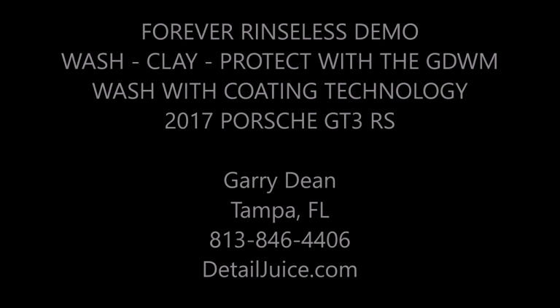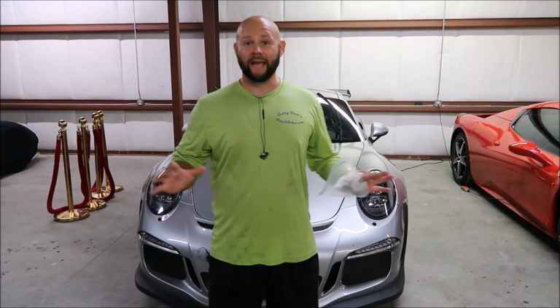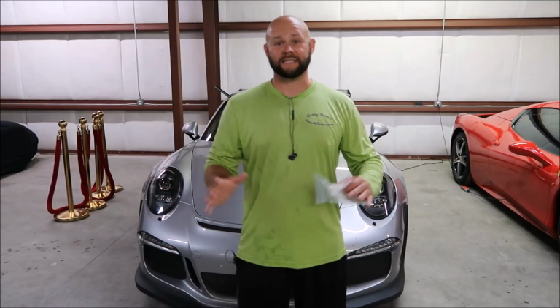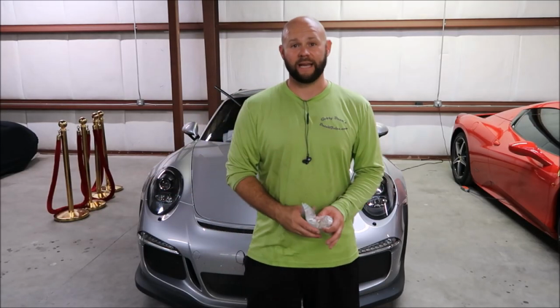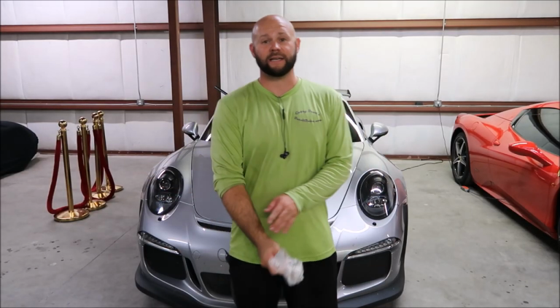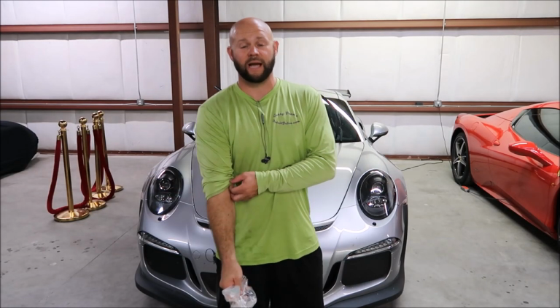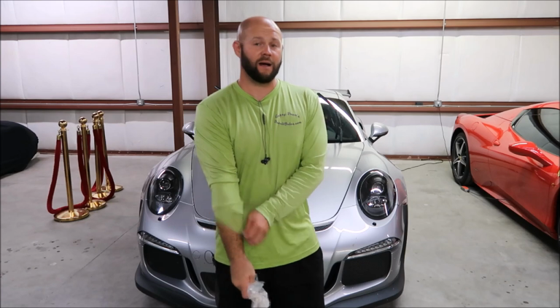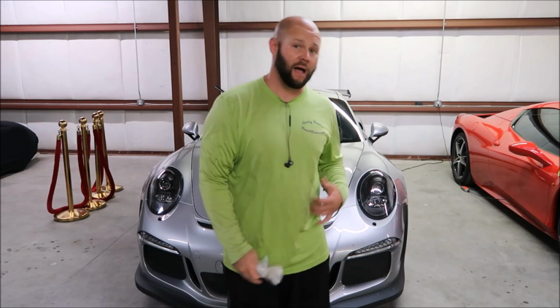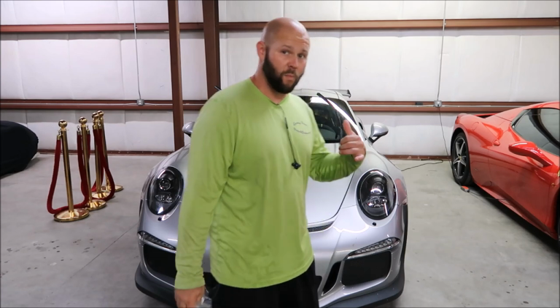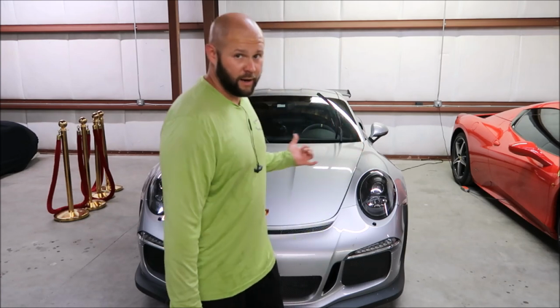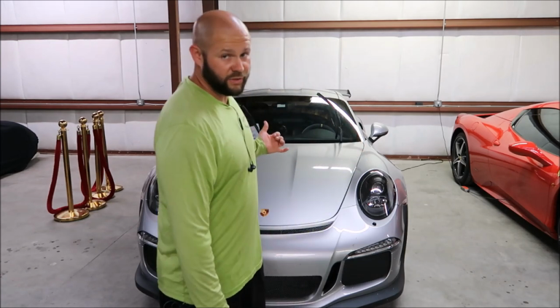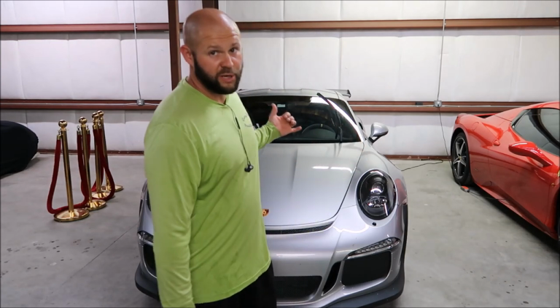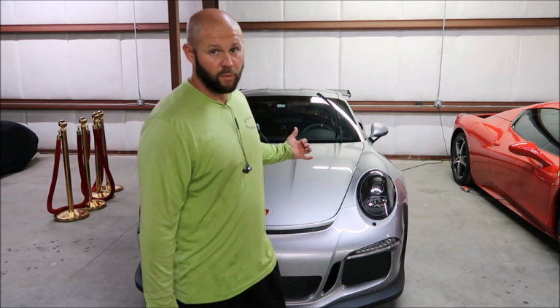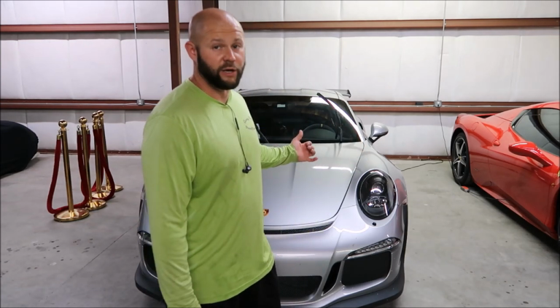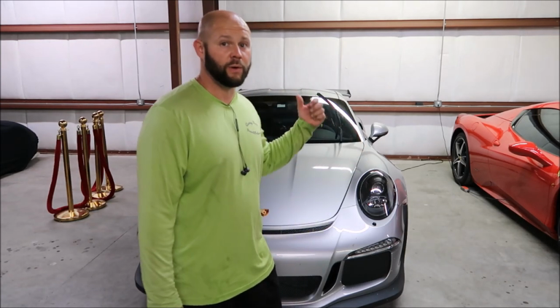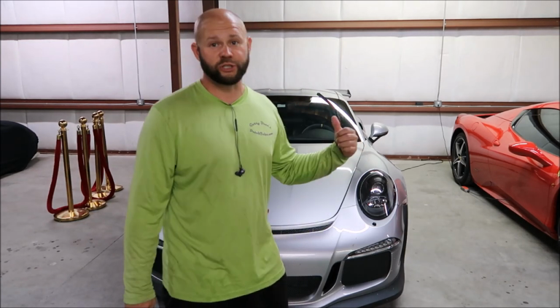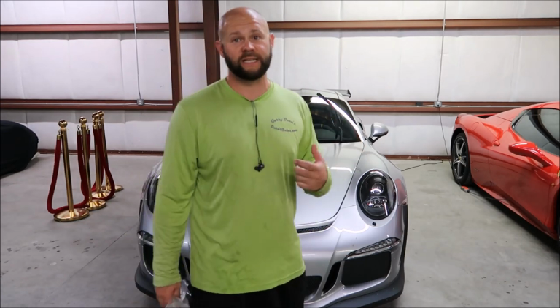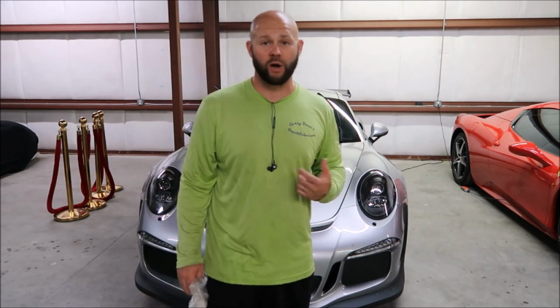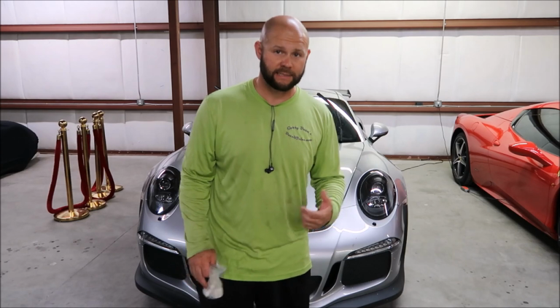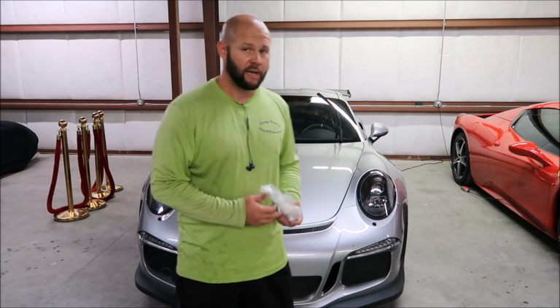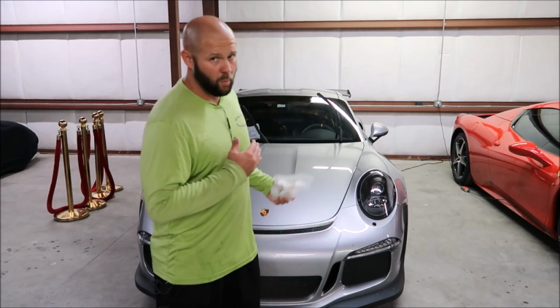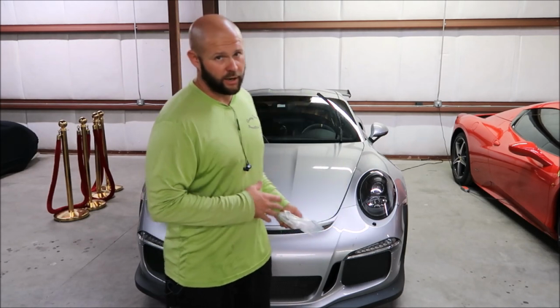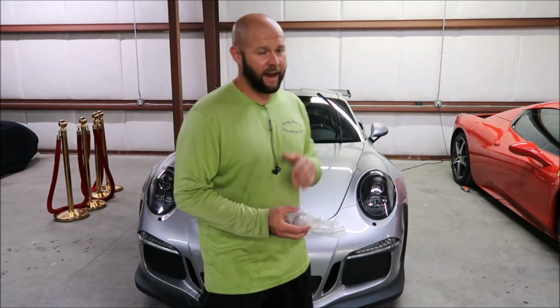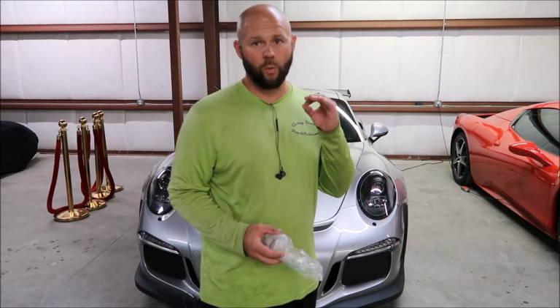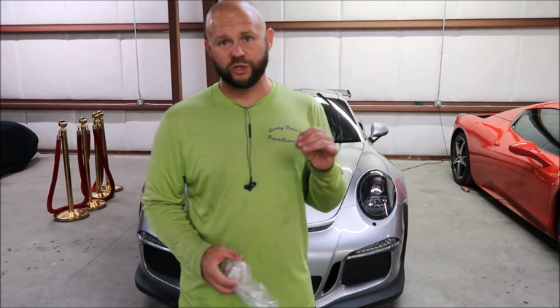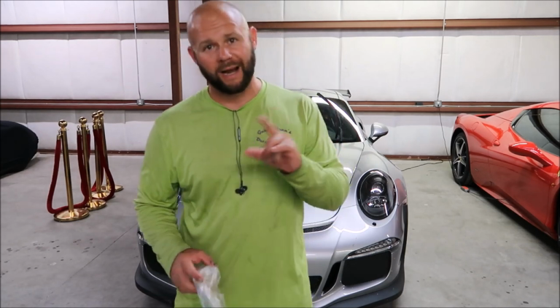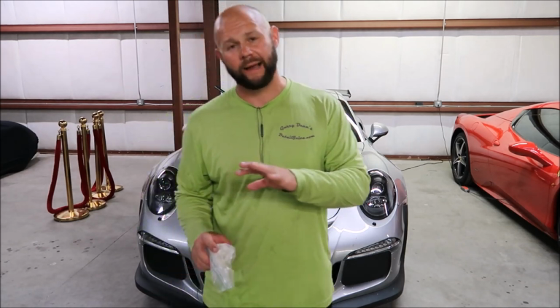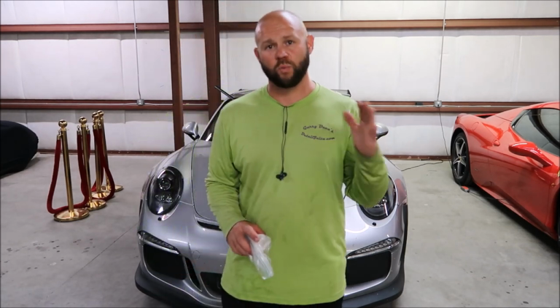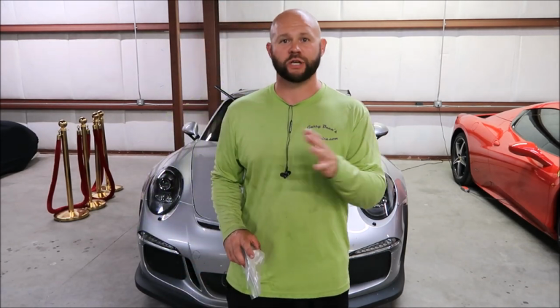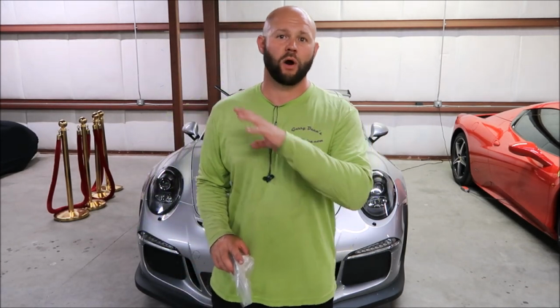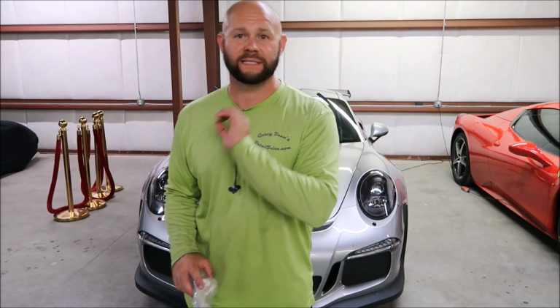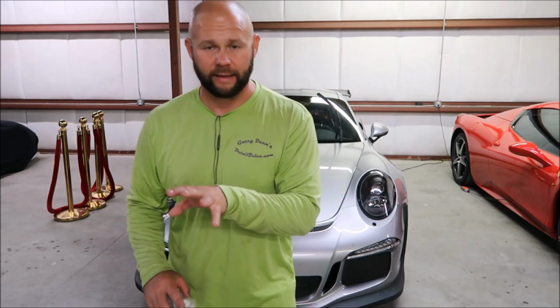Hey guys, it's Gary Dean from detailjuice.com. I'm here with this beautiful brand new Porsche GT3 RS. What I've sold my client is a wash, clay bar, and sealant.